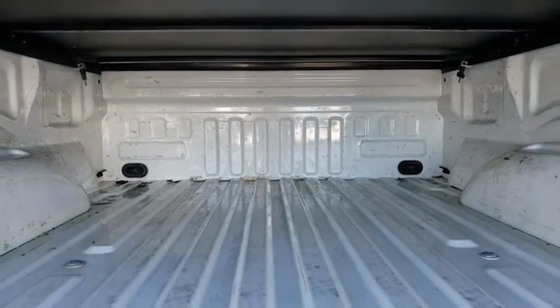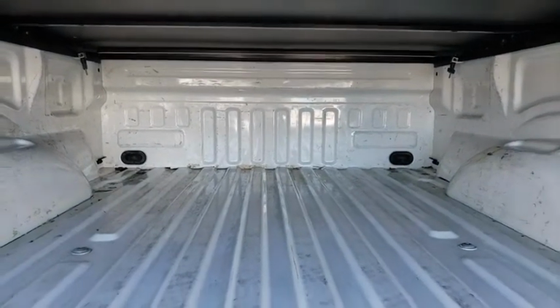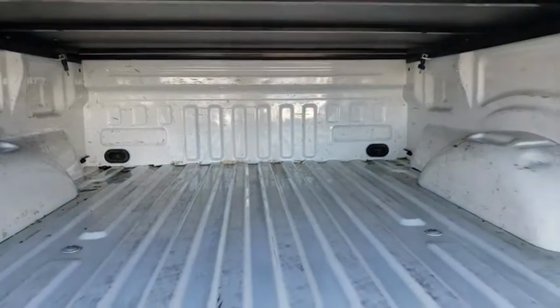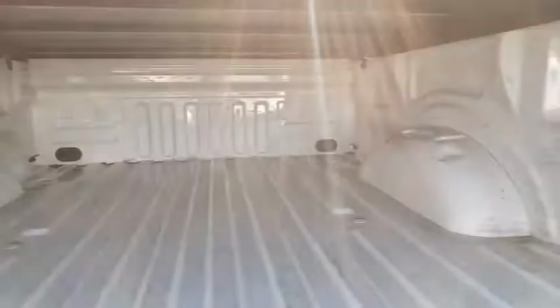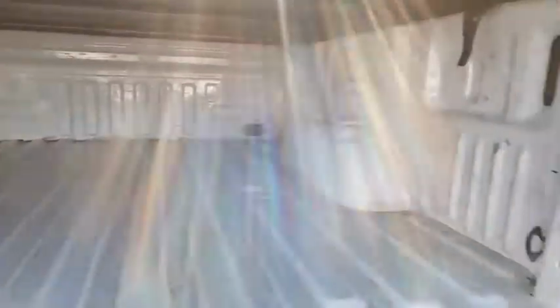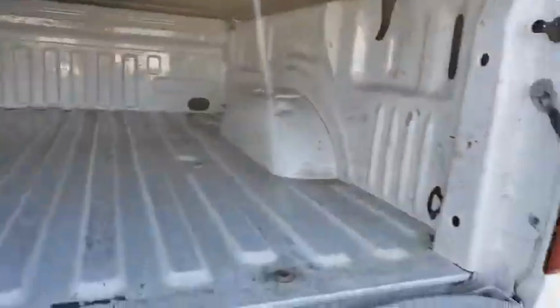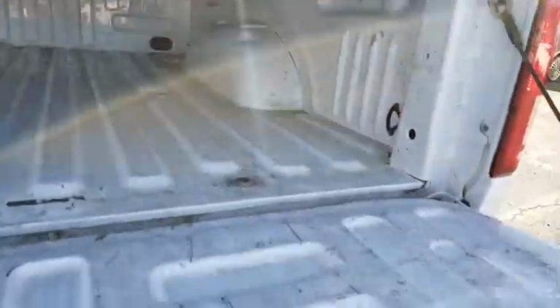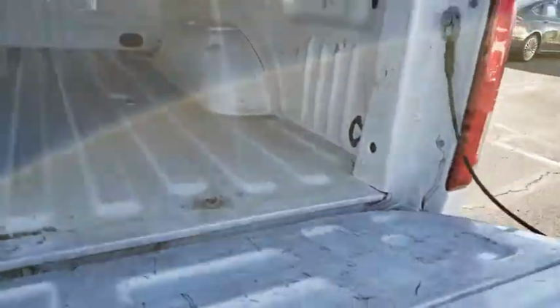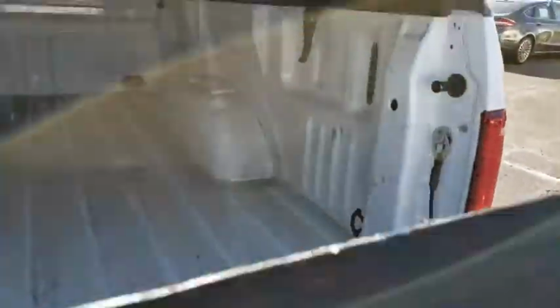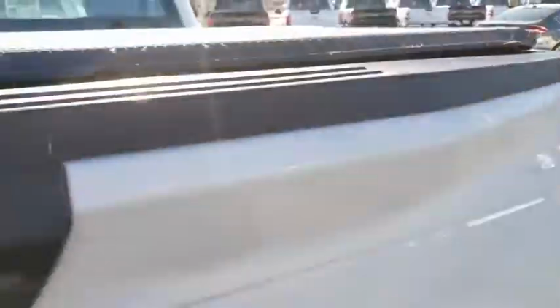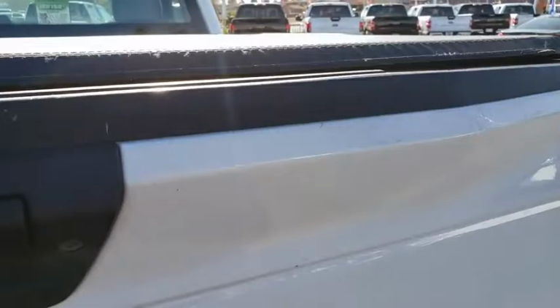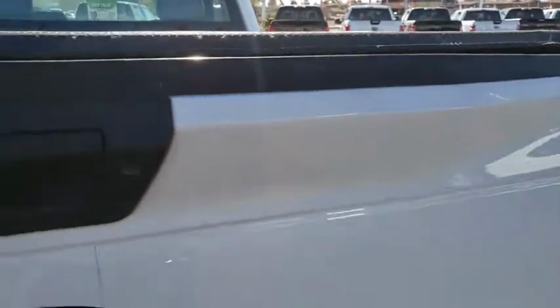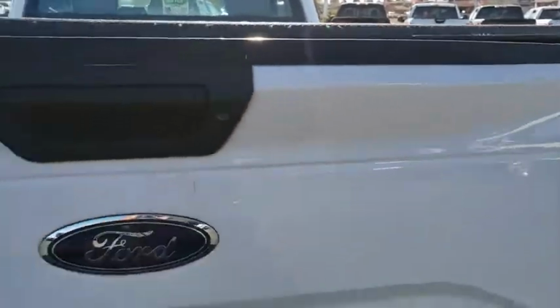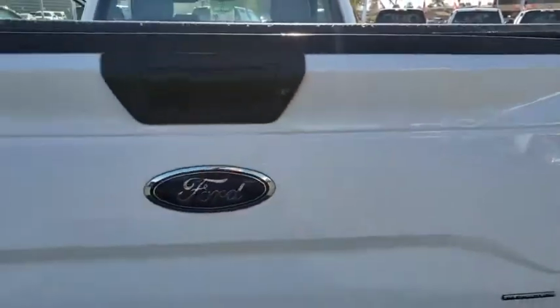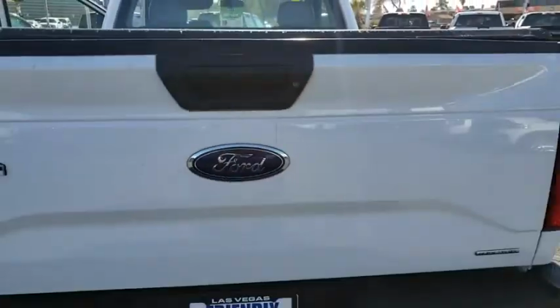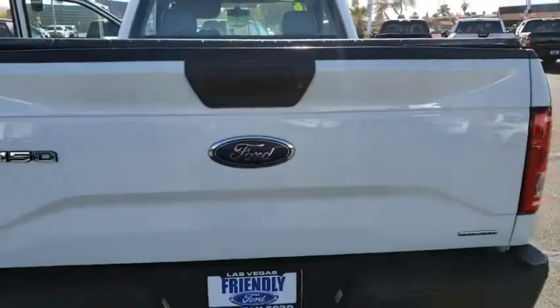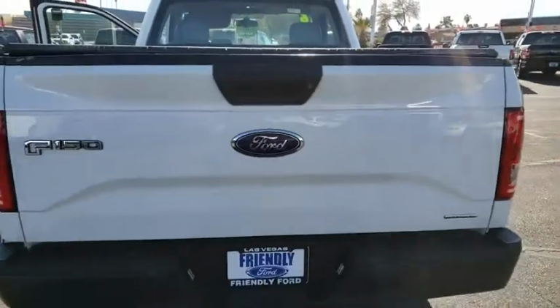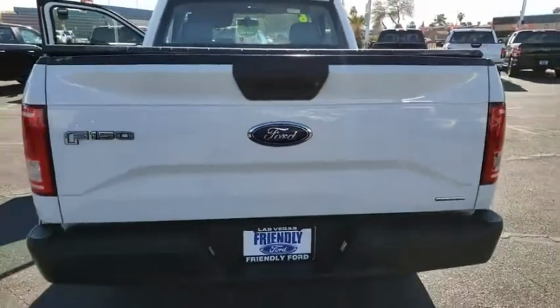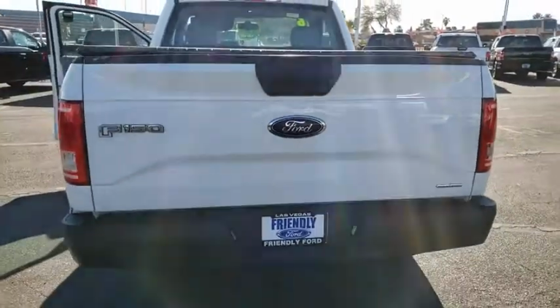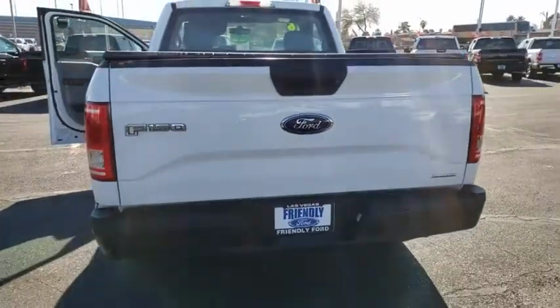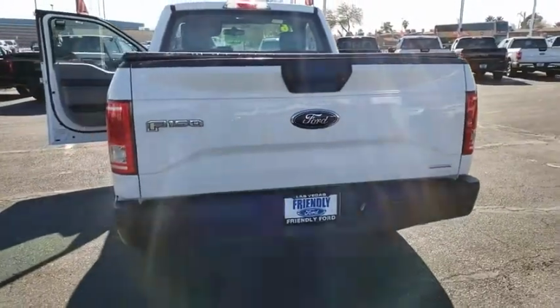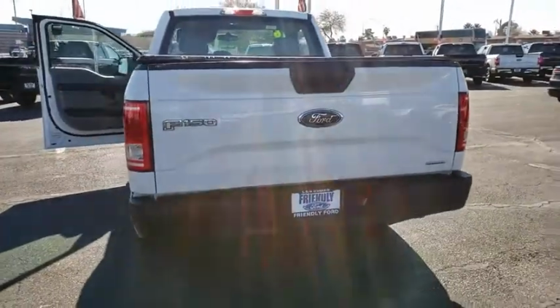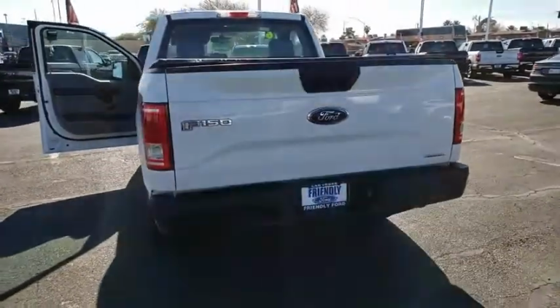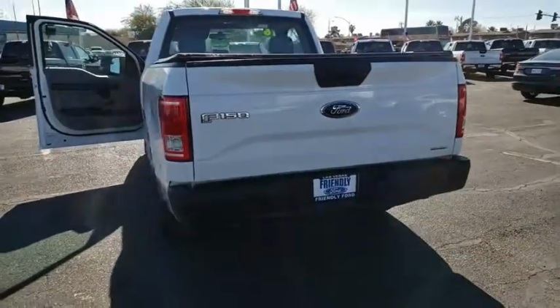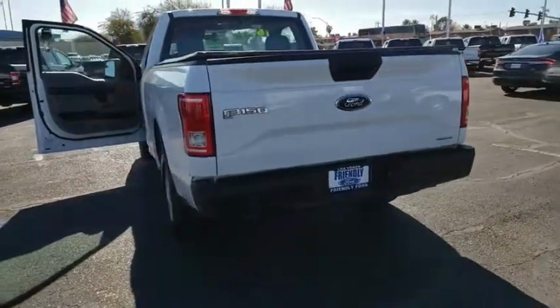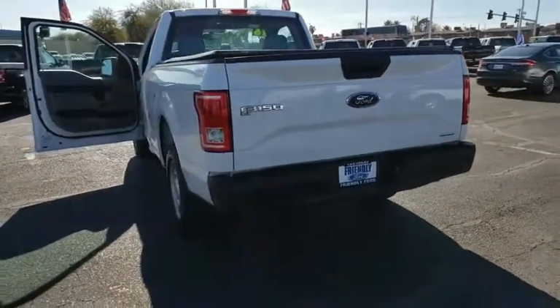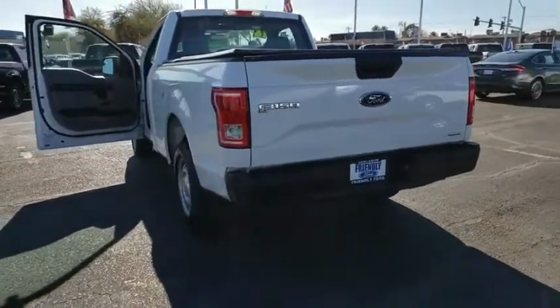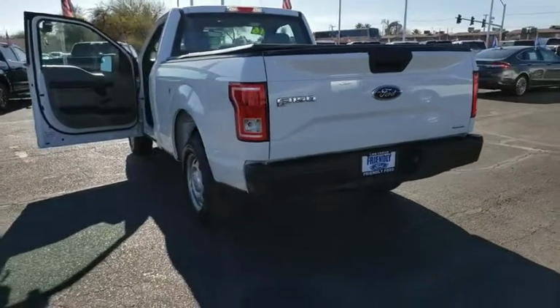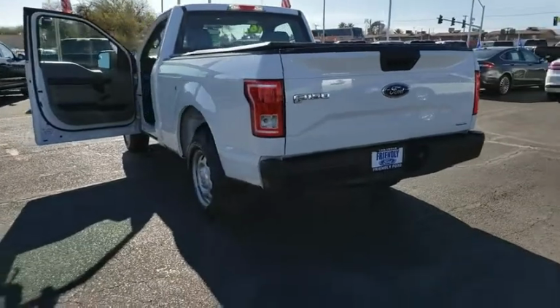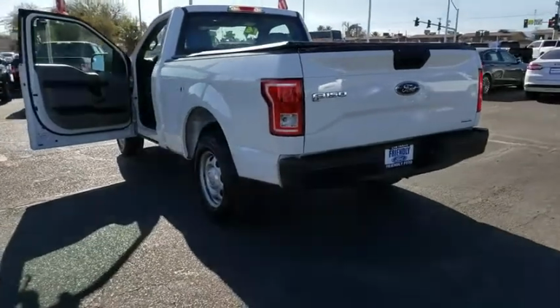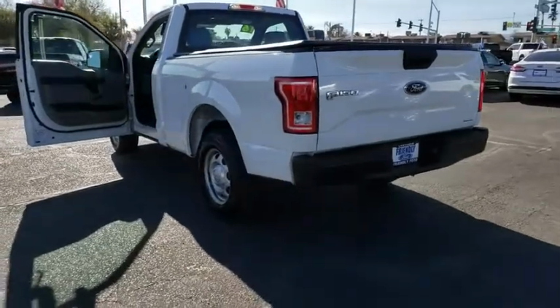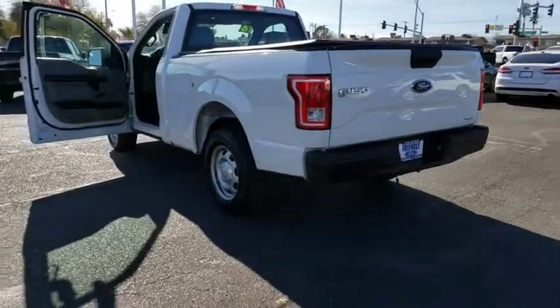Brake assist, tilt steering wheel, passenger vanity mirror, four-piece floor mat set, low tire pressure warning, front wheel independent suspension. Come take a test drive today.